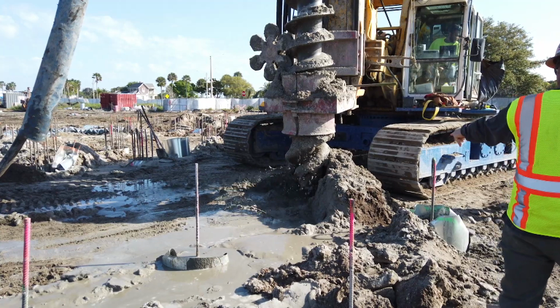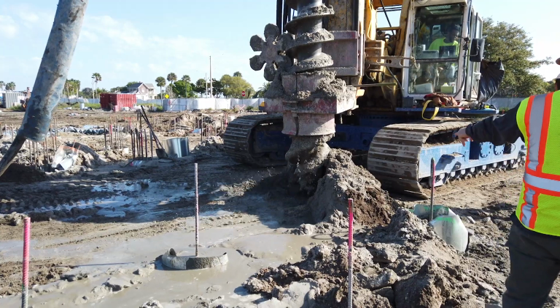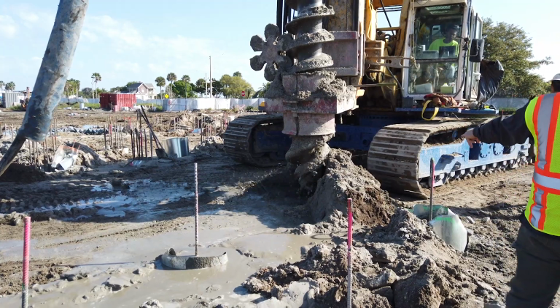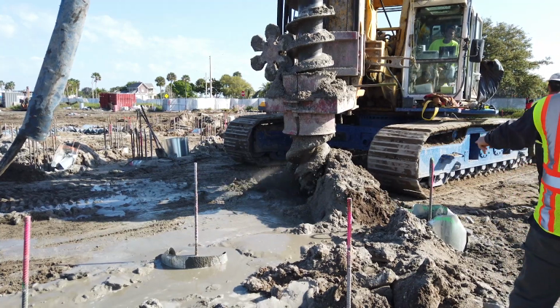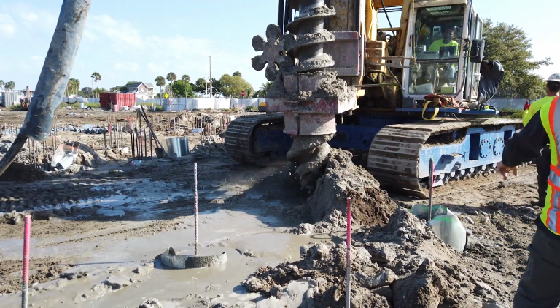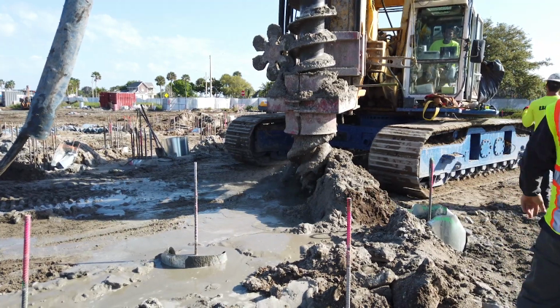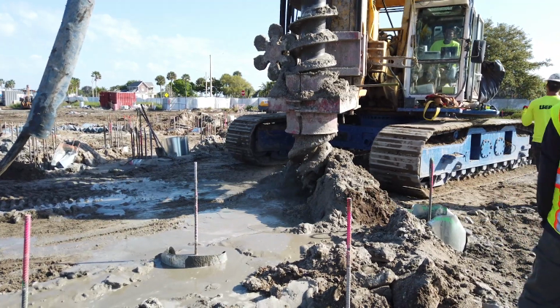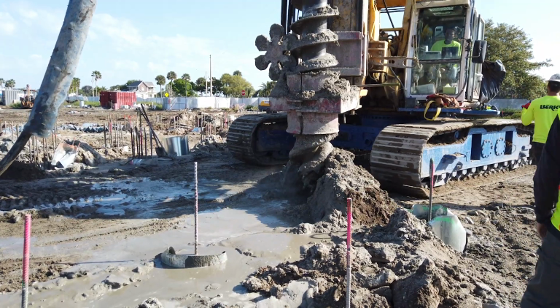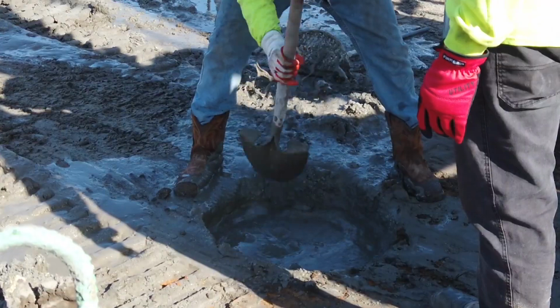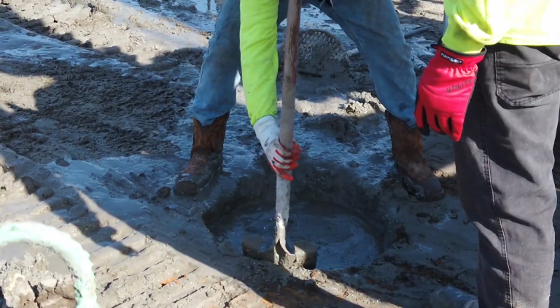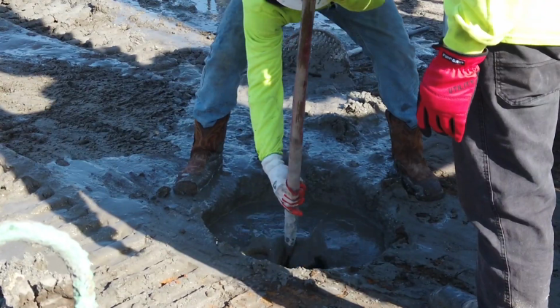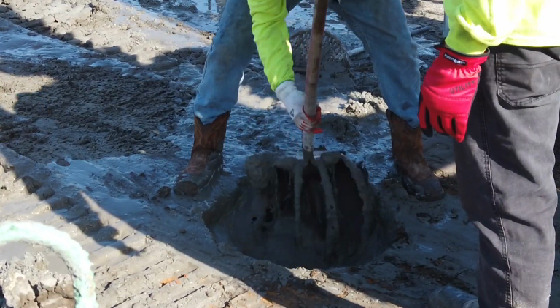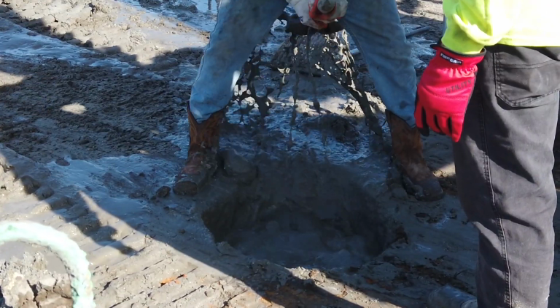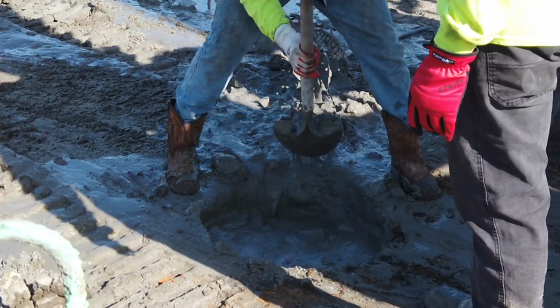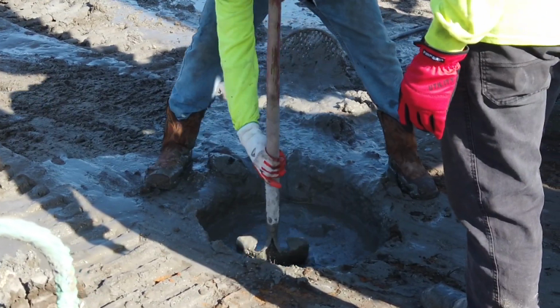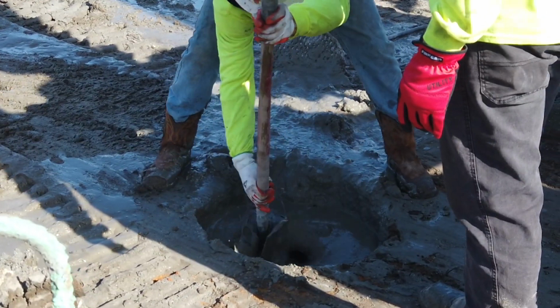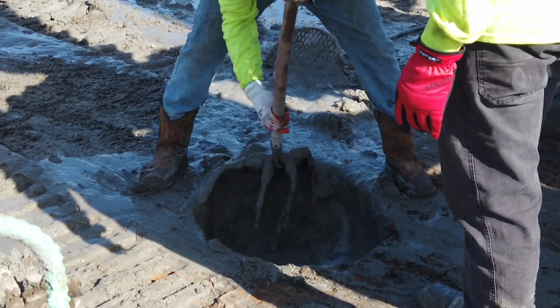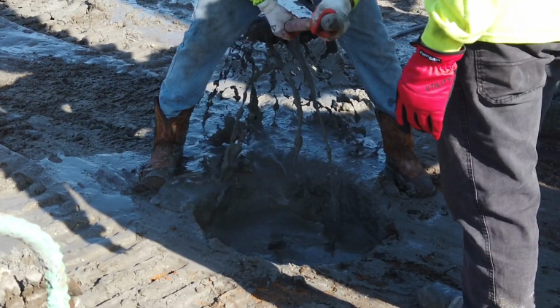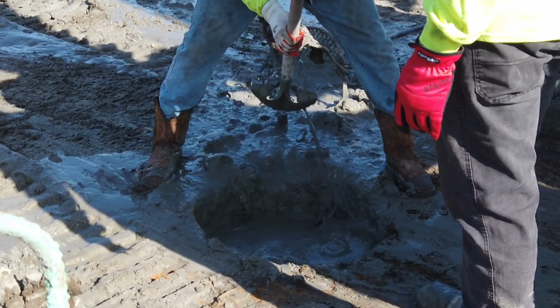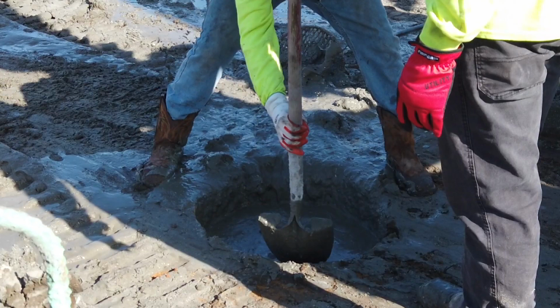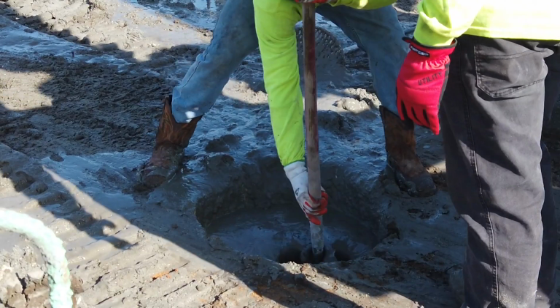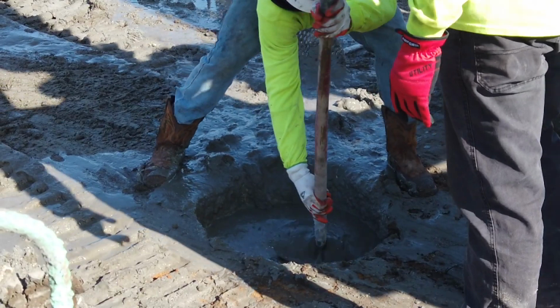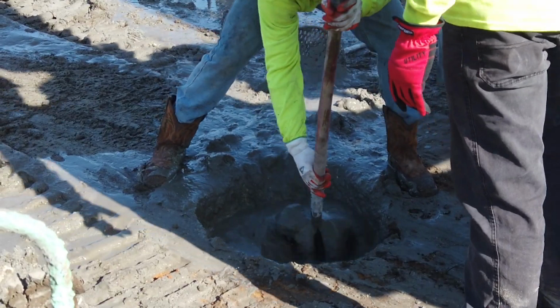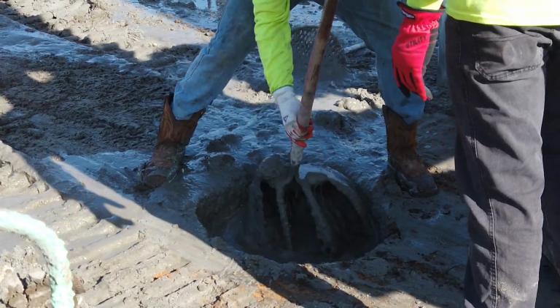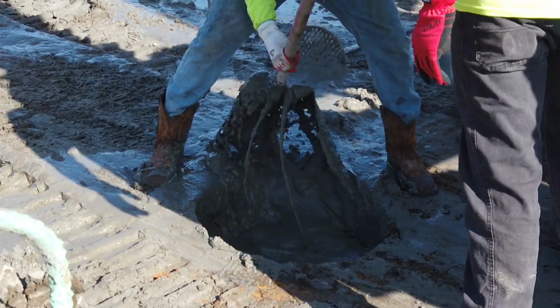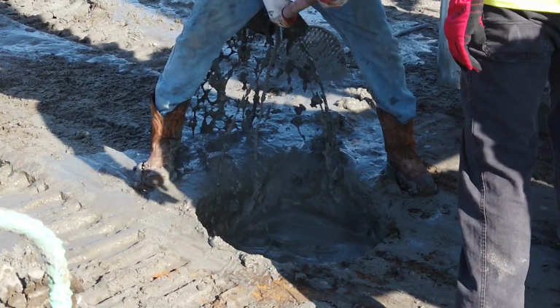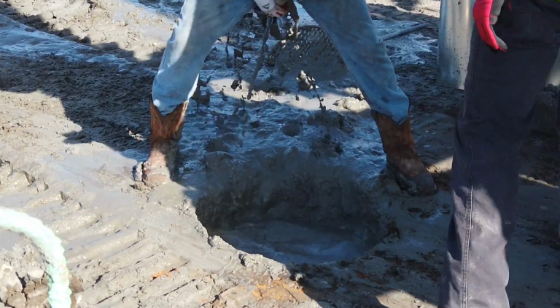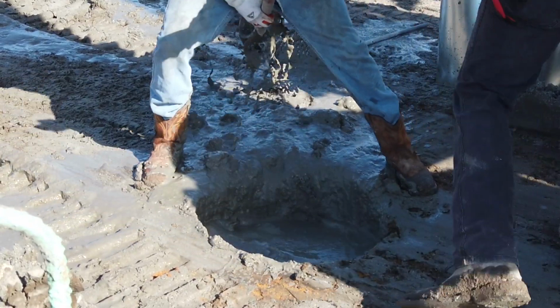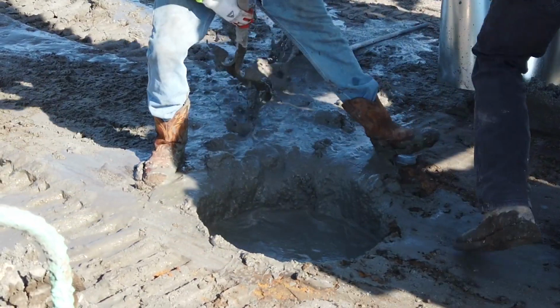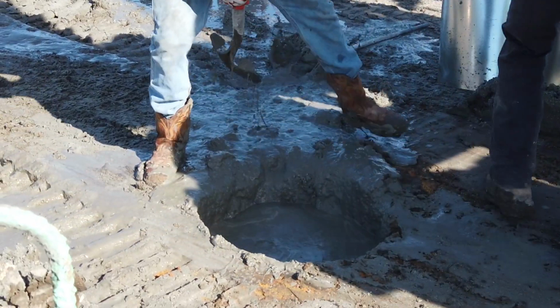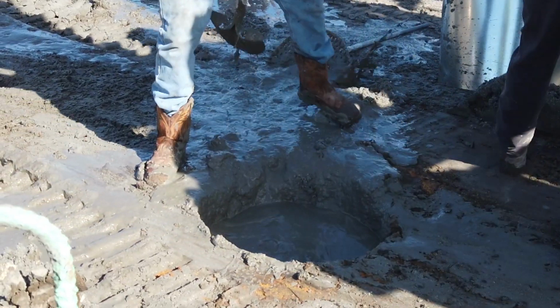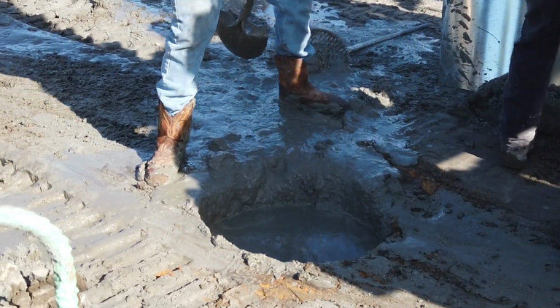Essentially, we're taking the earth, drilling it out, and replacing it with grout under pressure. It purges everything out and you're left with a clean 38-foot pile.